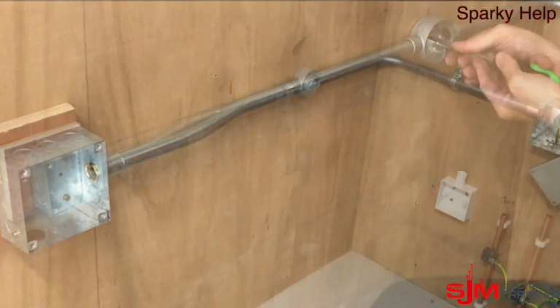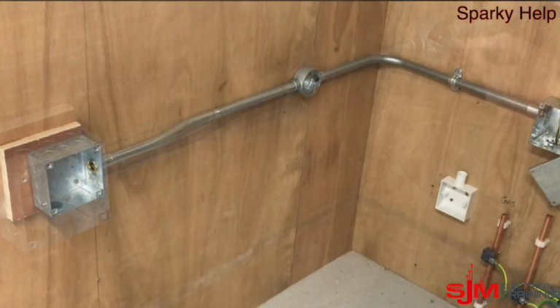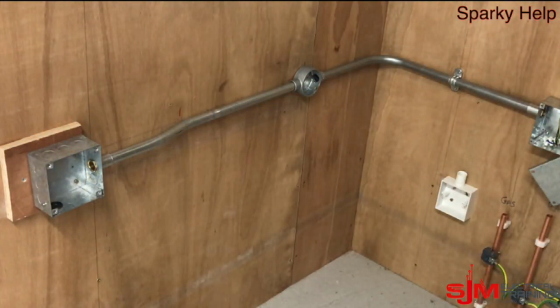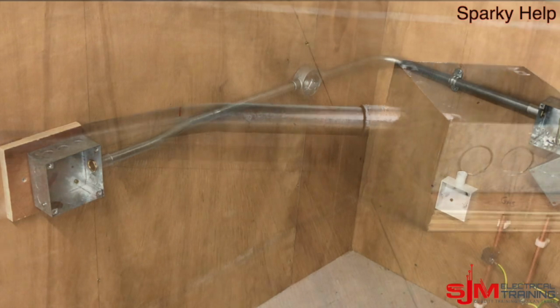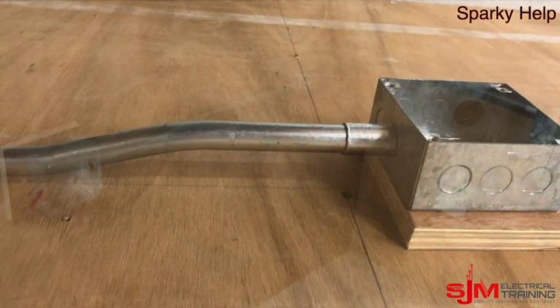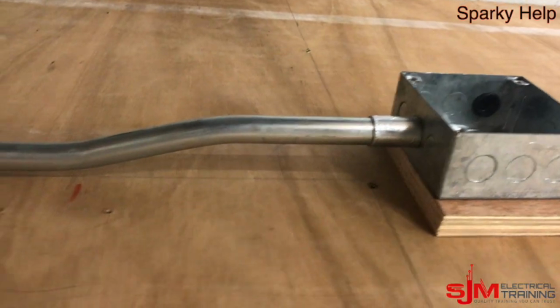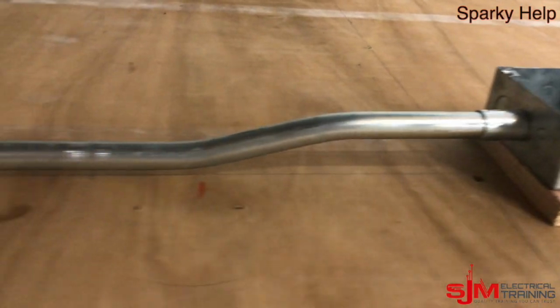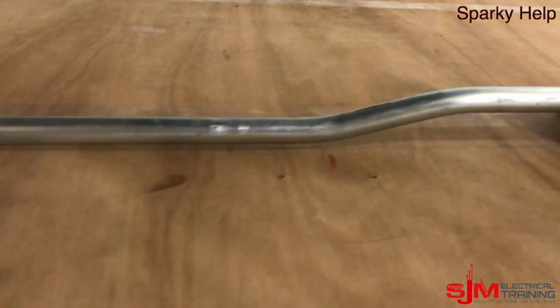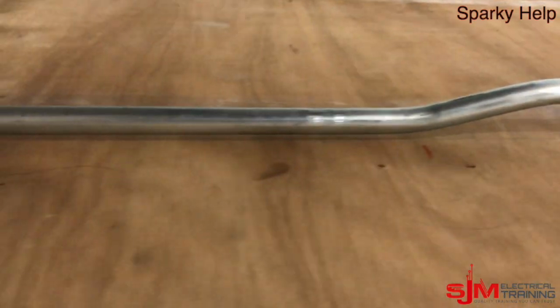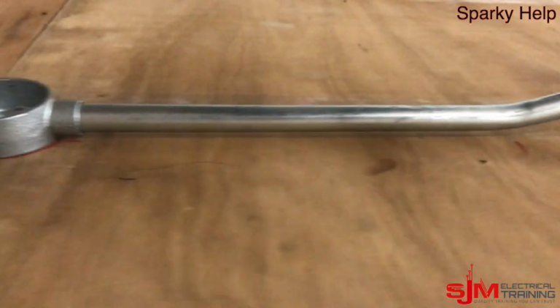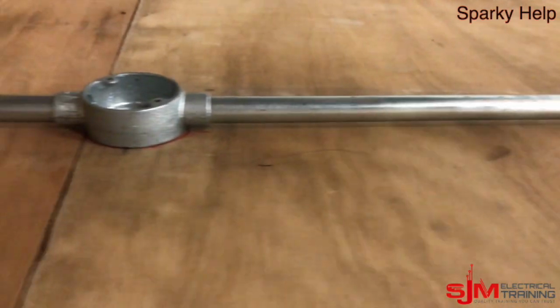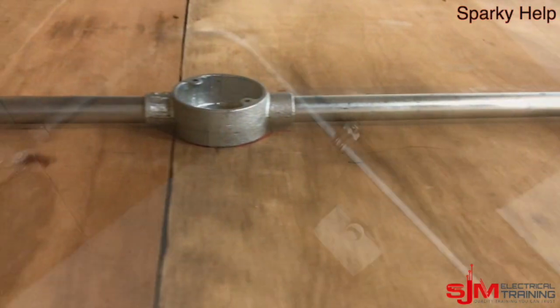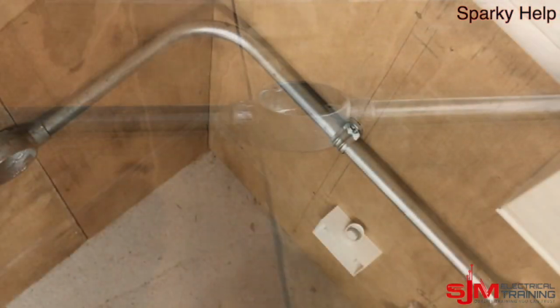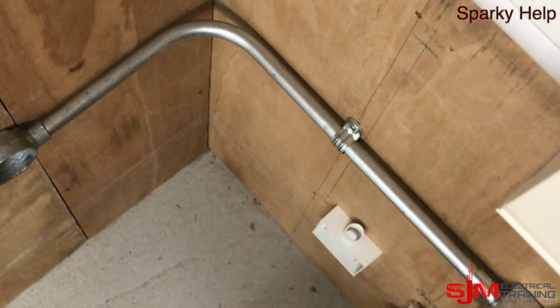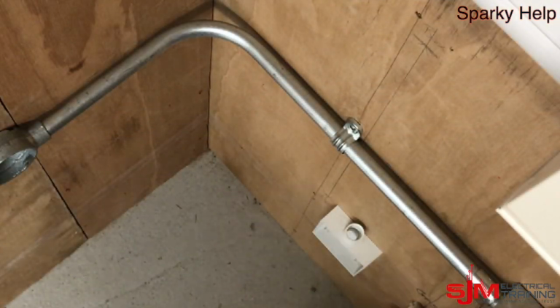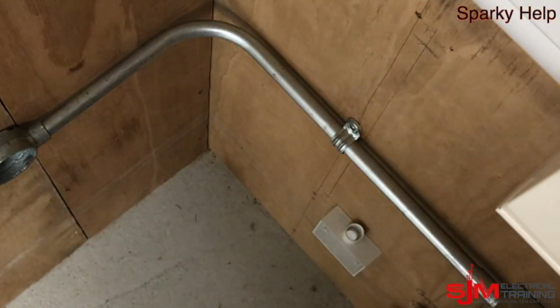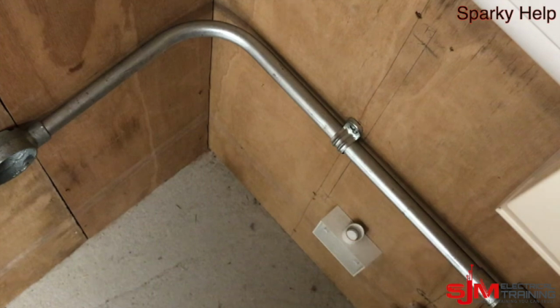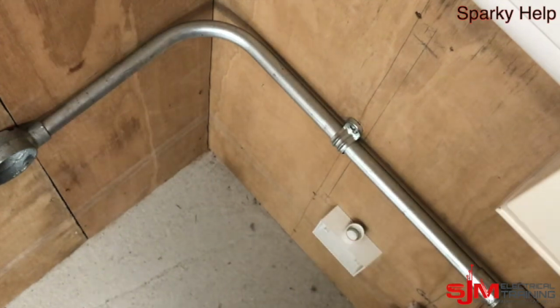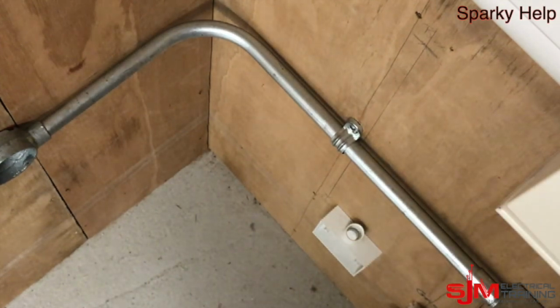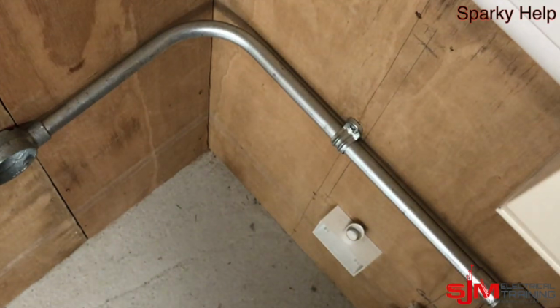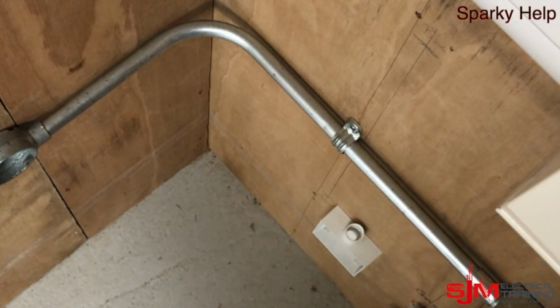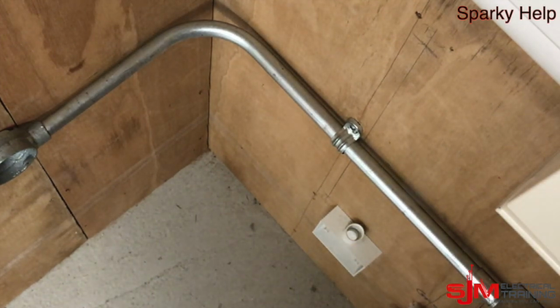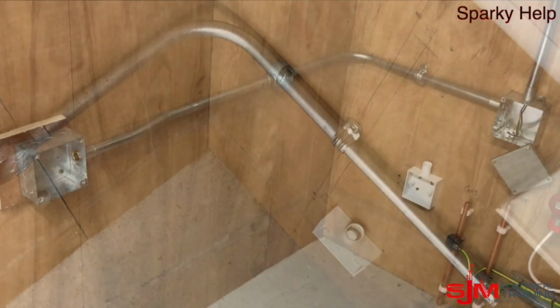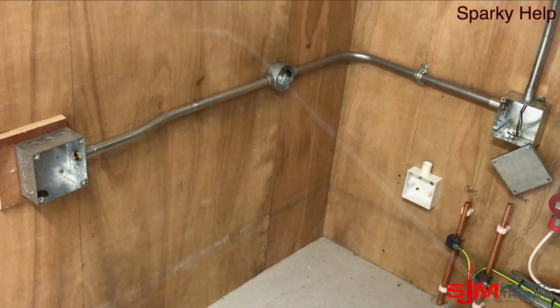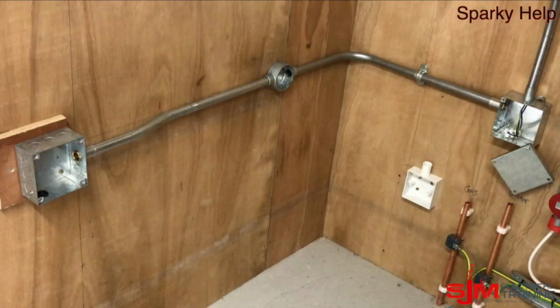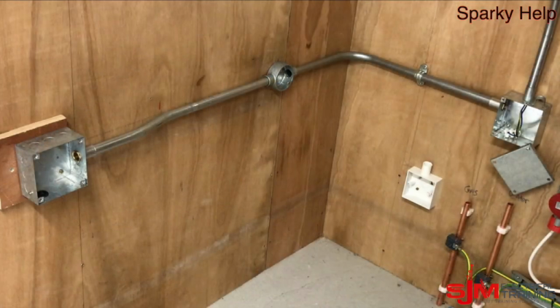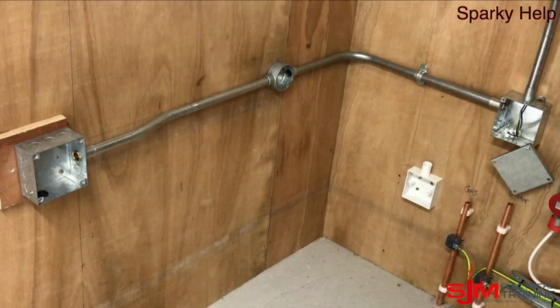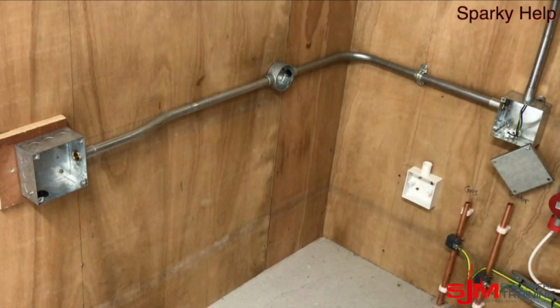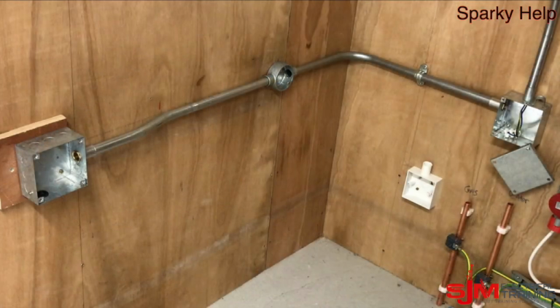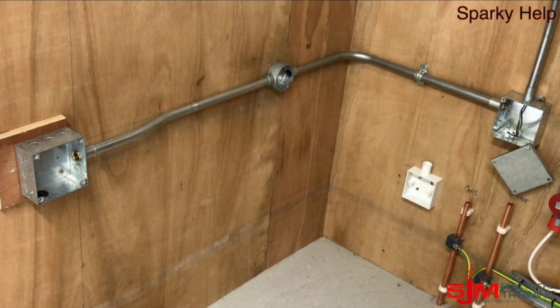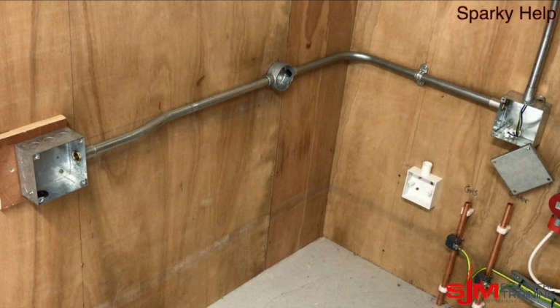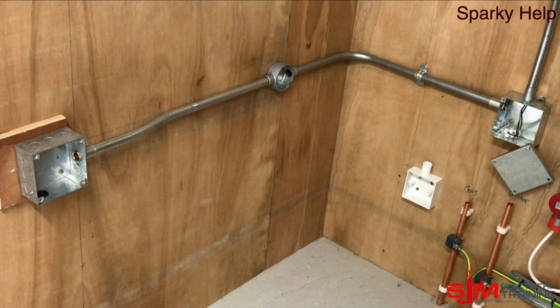The important thing is make sure all the bends are correct before you carry on to the next piece. And there we go — making sure it's off the wall and not touching, so it's consistent. I hope you found that useful. This is Sparky Help. Thank you very much.